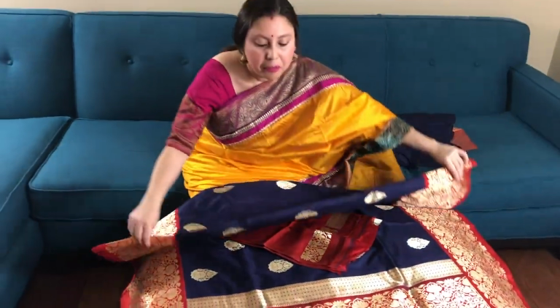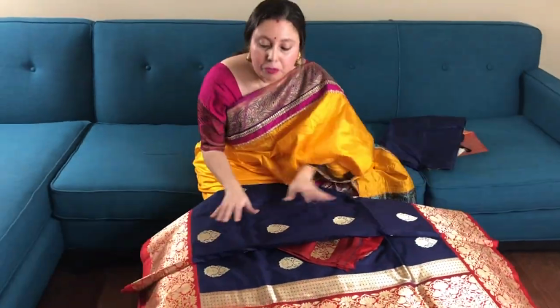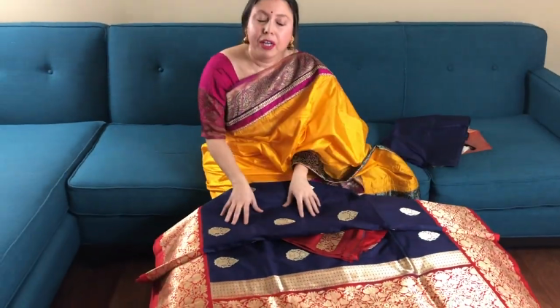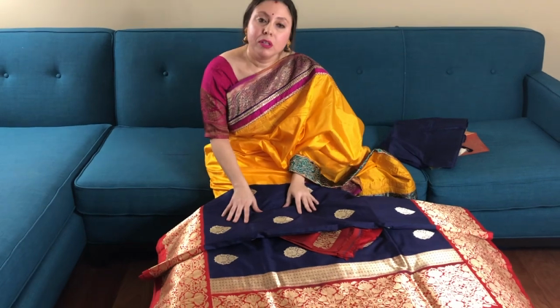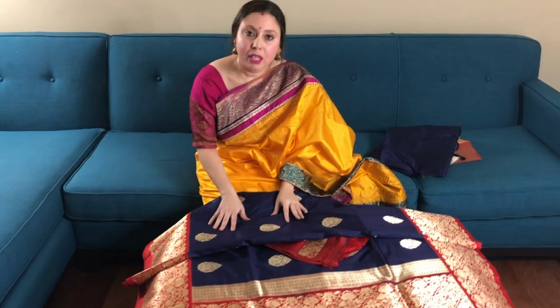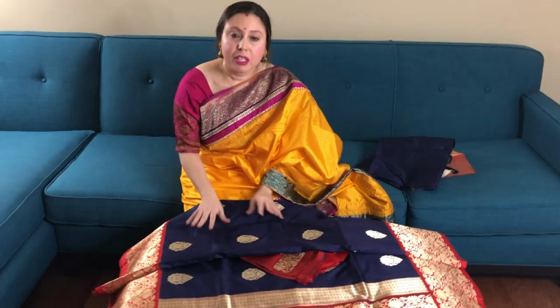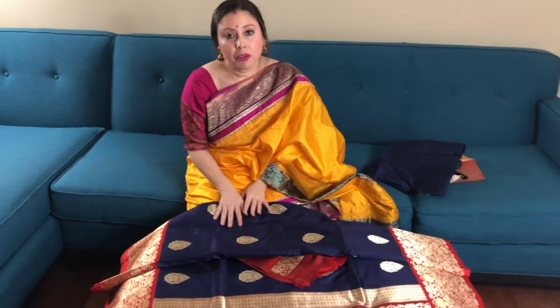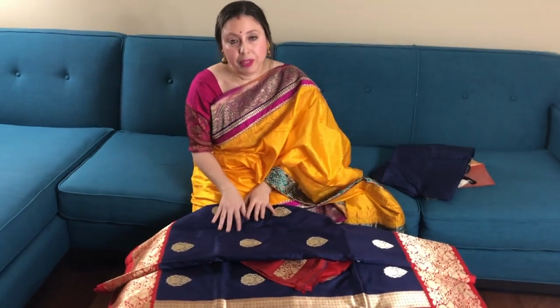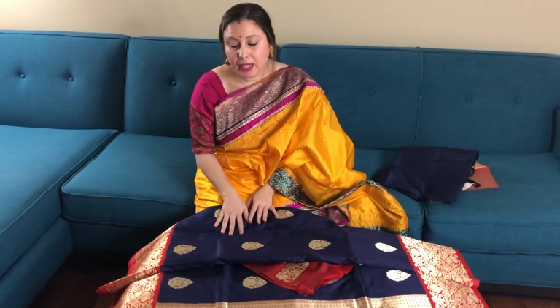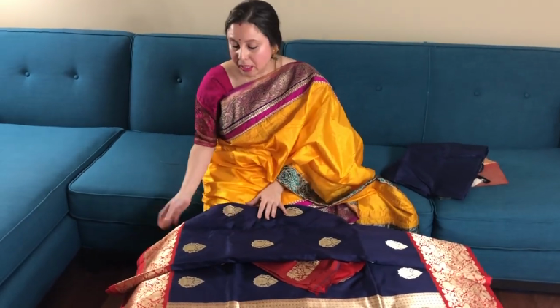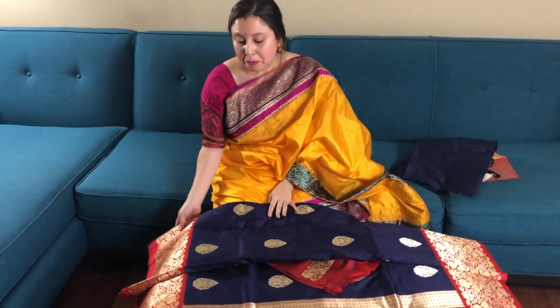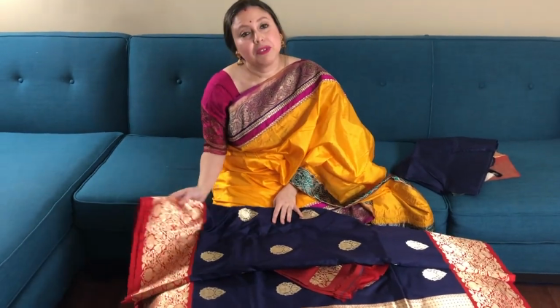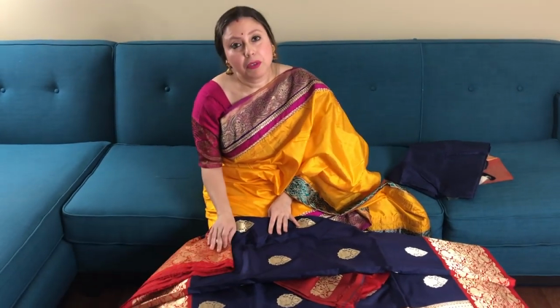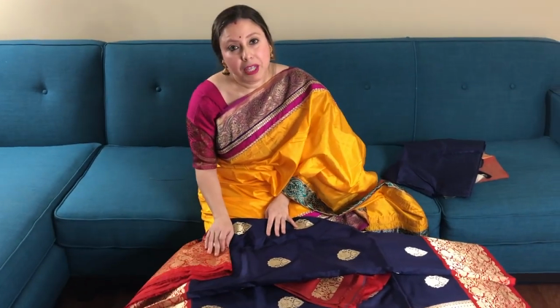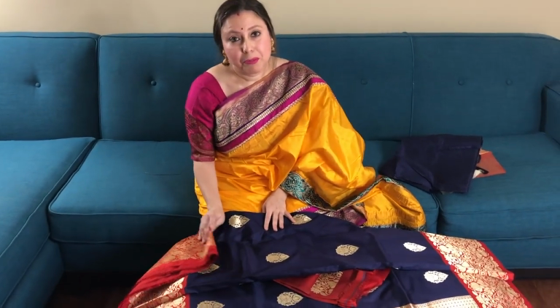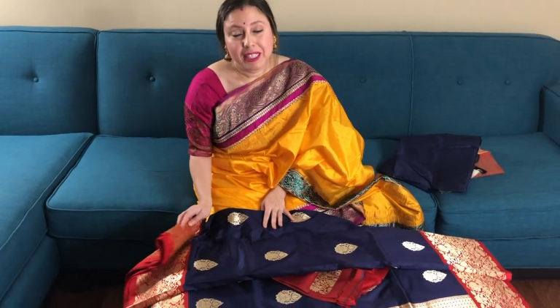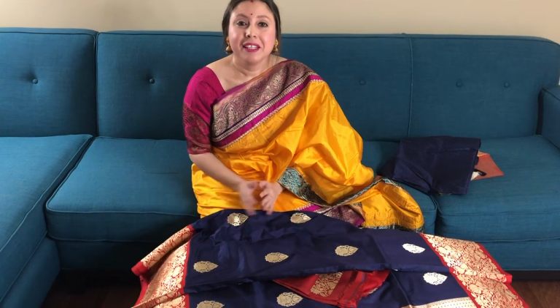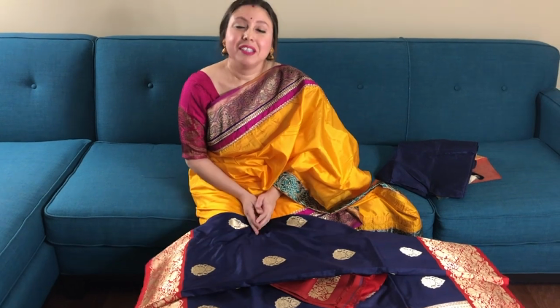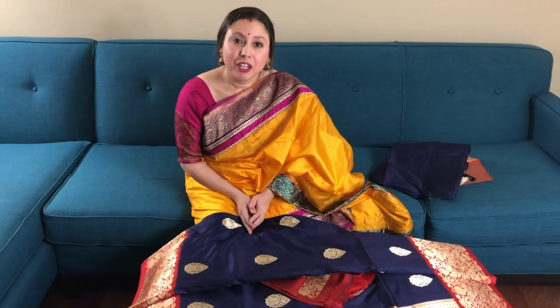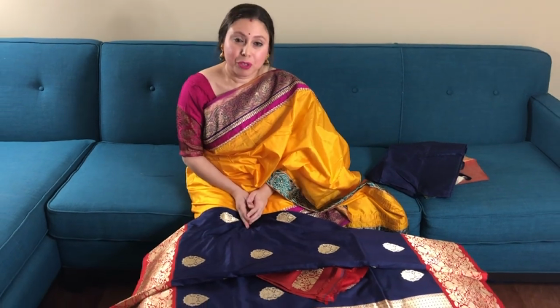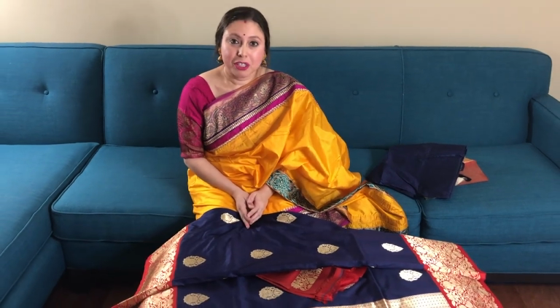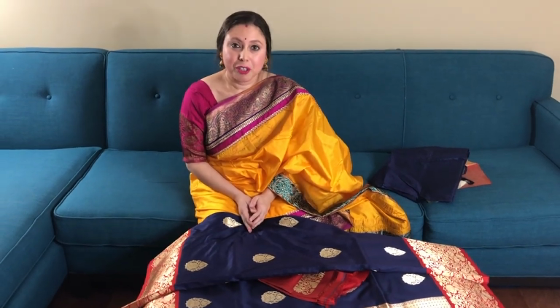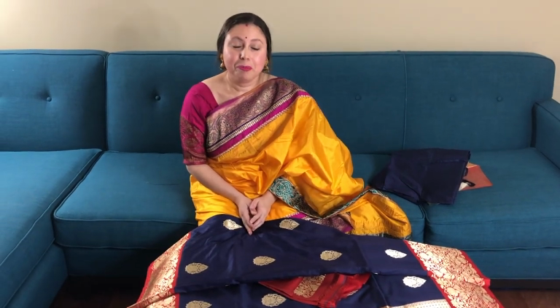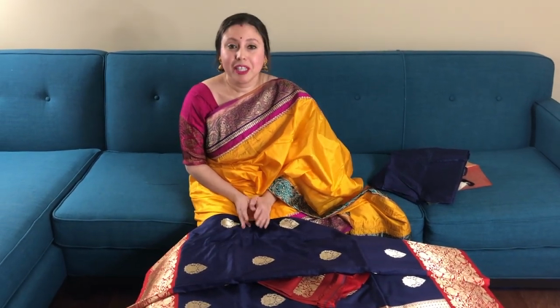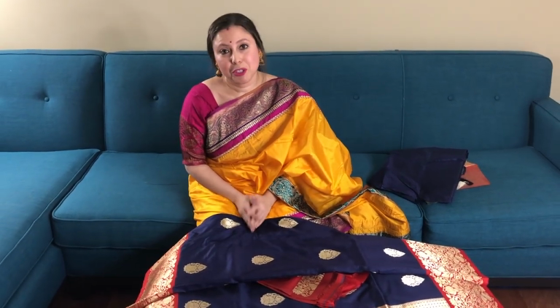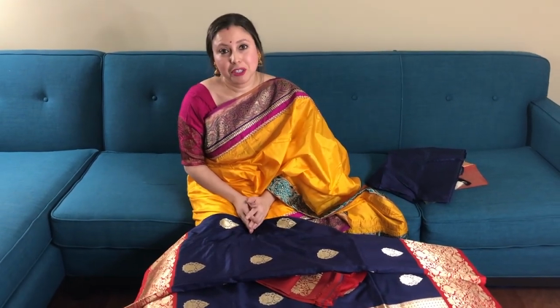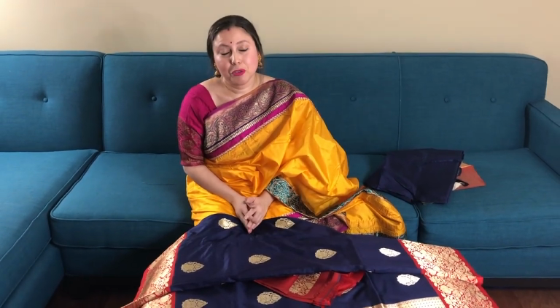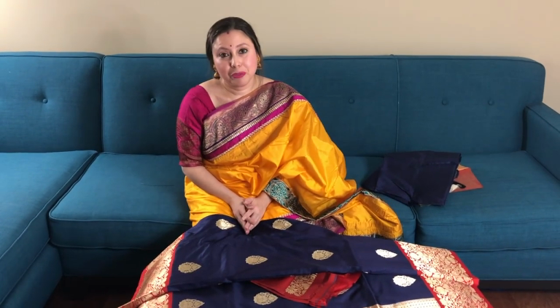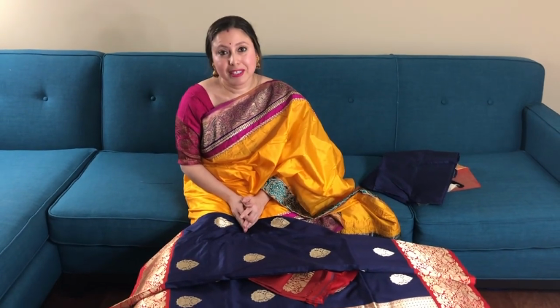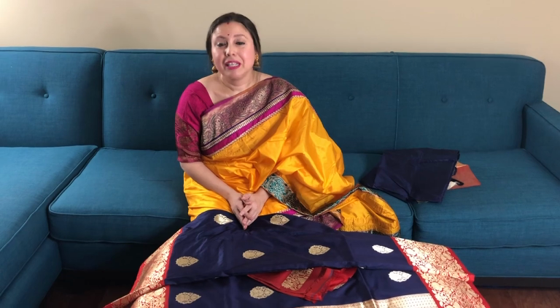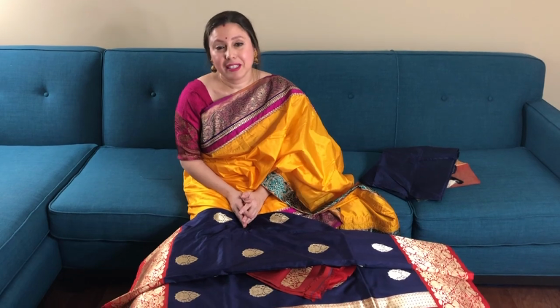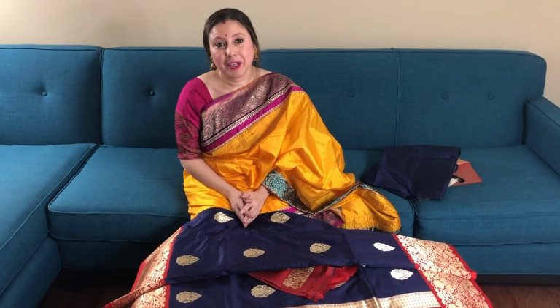Friends, you will find all the sarees on our website. Please visit our website for purchase. Thank you for watching this video. Please help to share this video with your friends. Thank you.